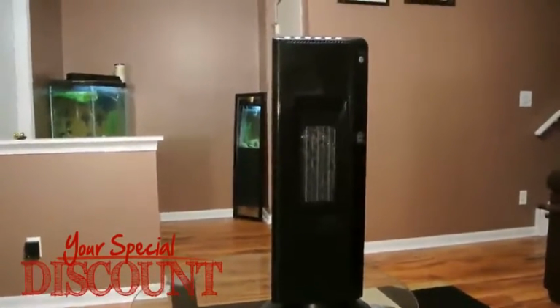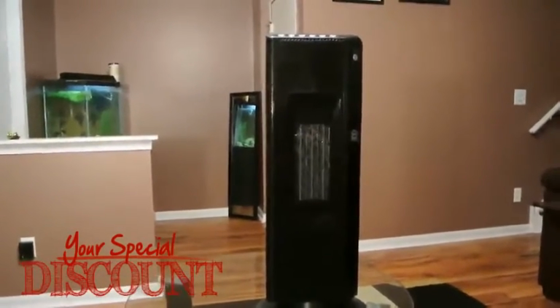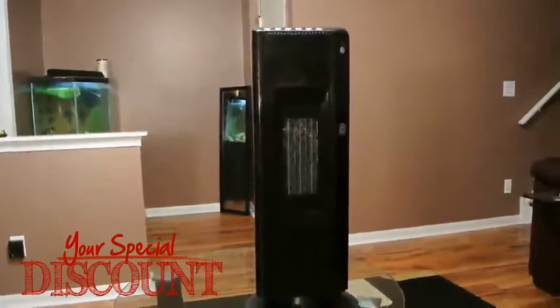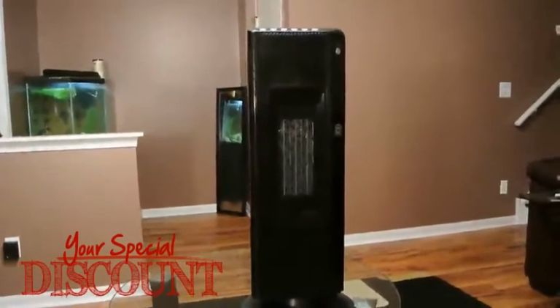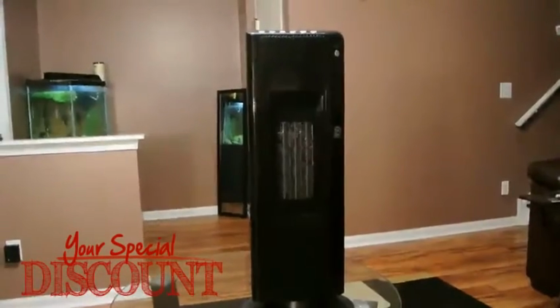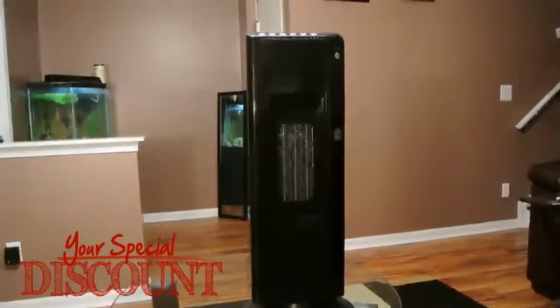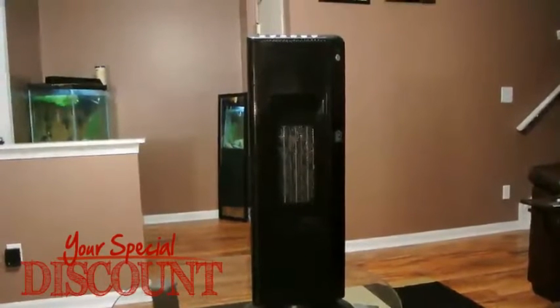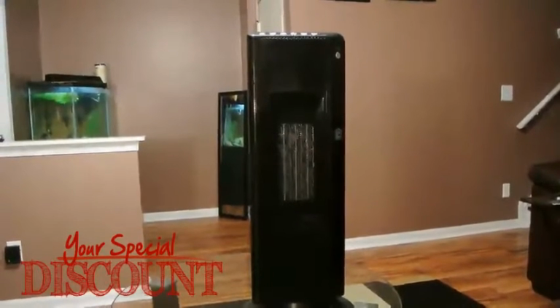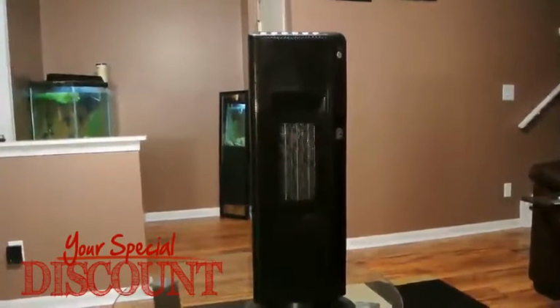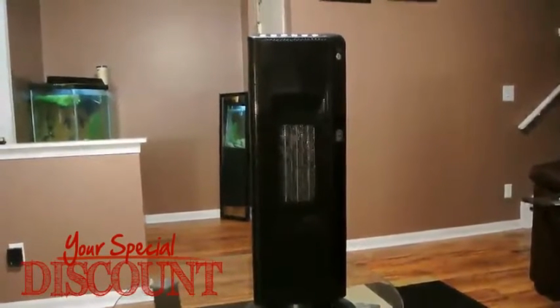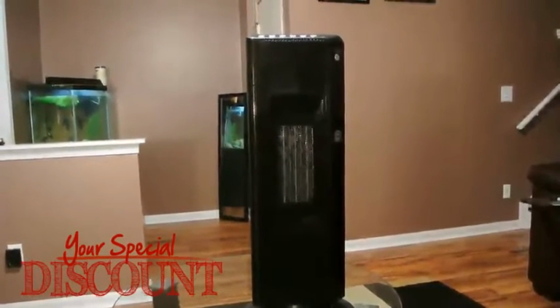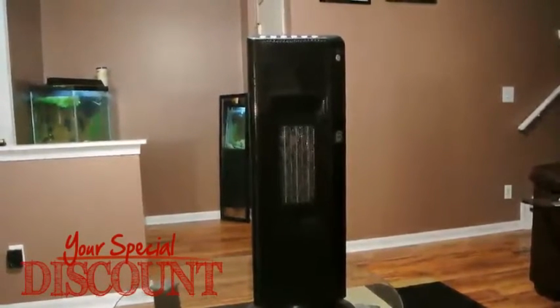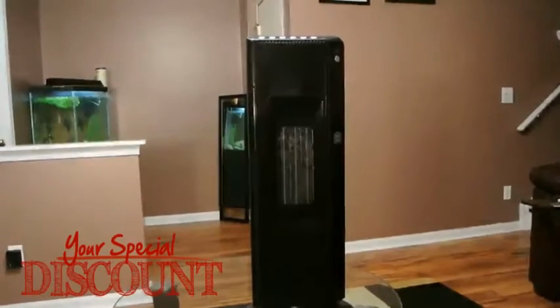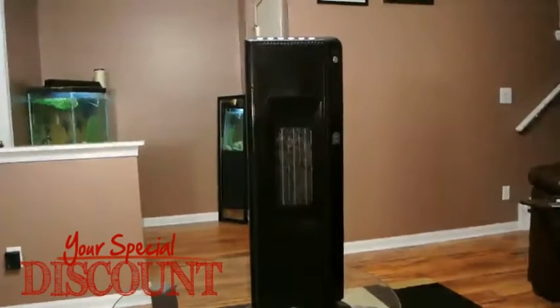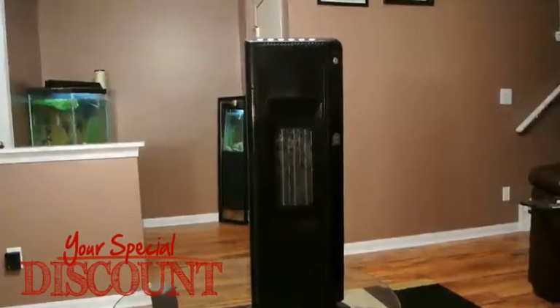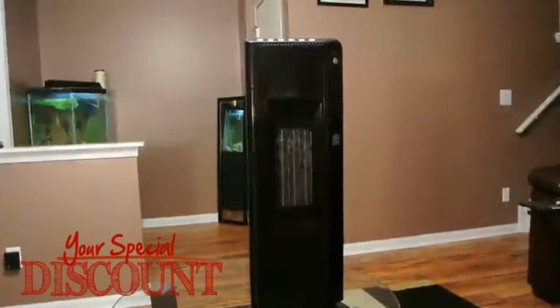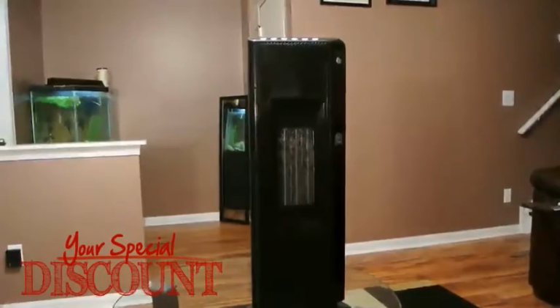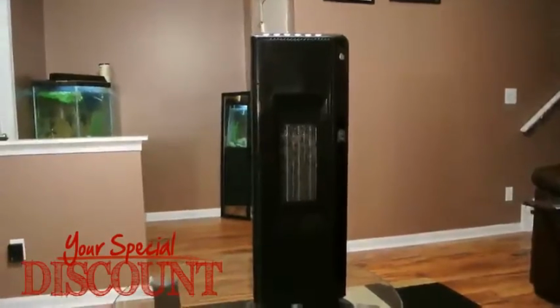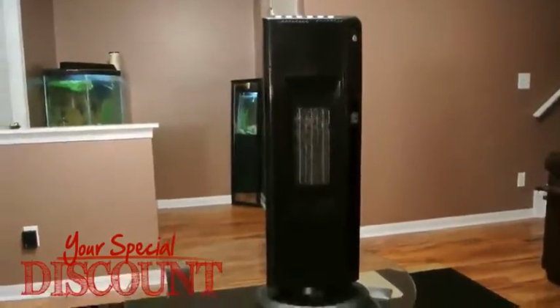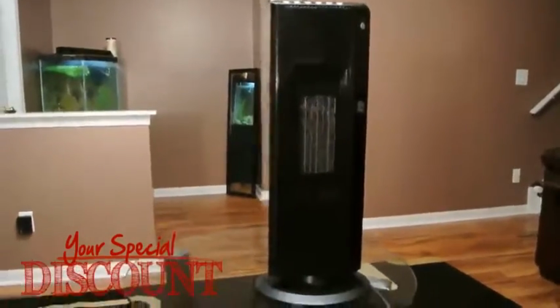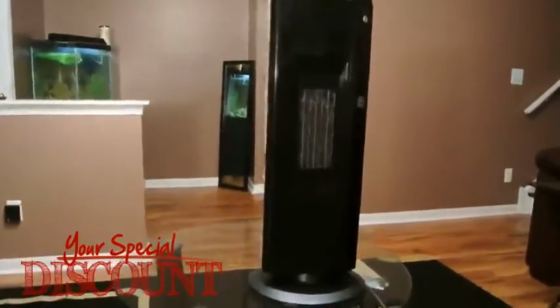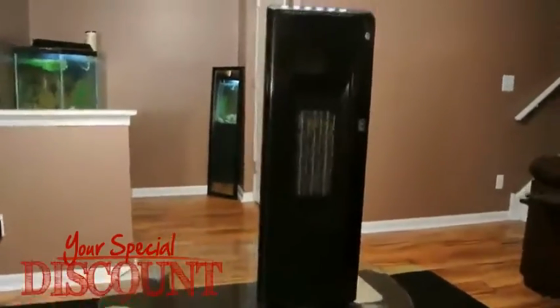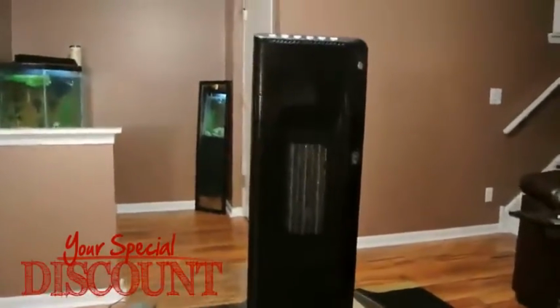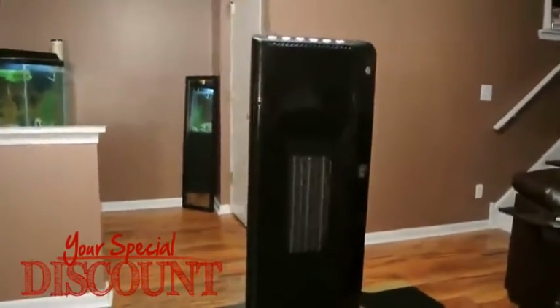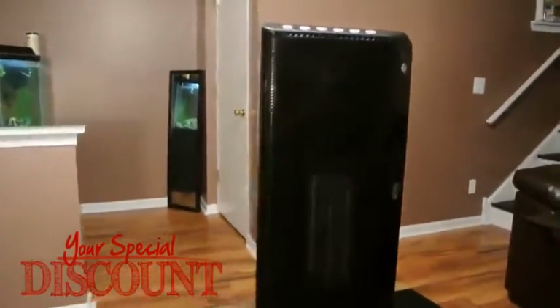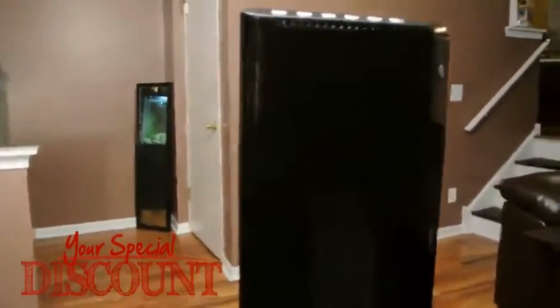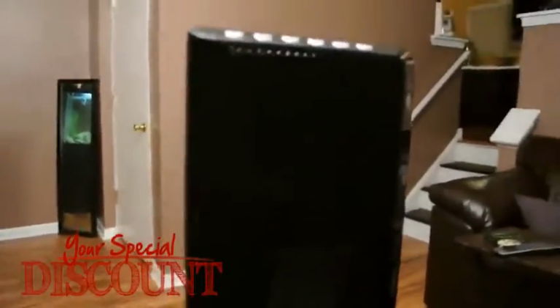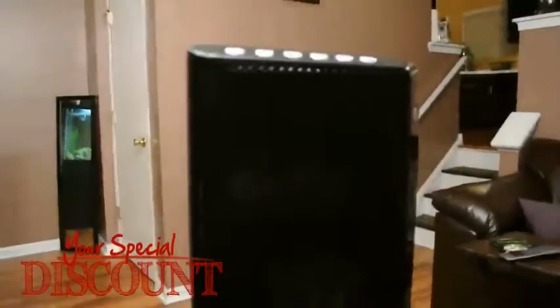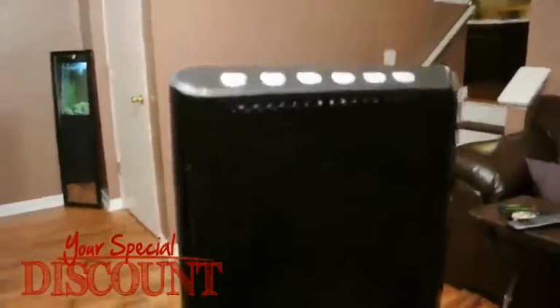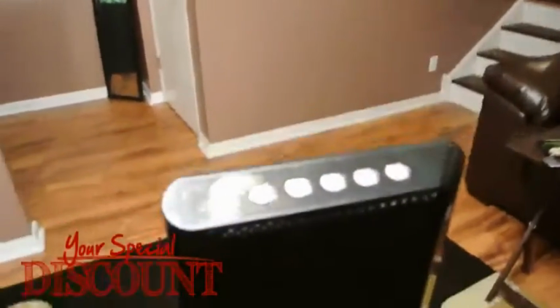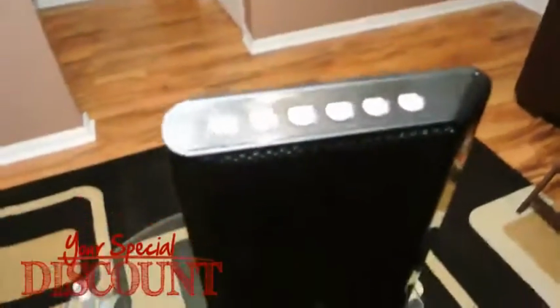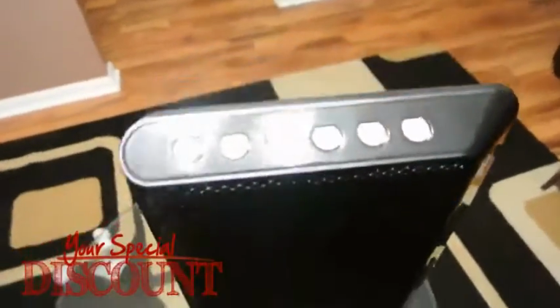Today here I have a flat panel tower space heater from Living Basics. It's their model LB5320. It's a fairly nice heater, relatively nice in size. Here's the heater itself.